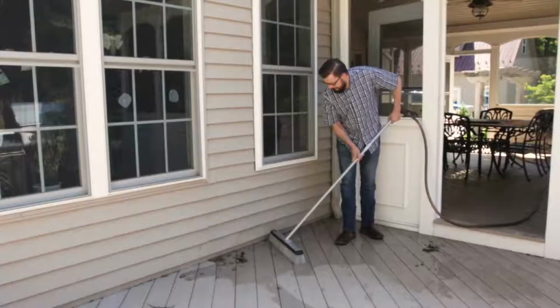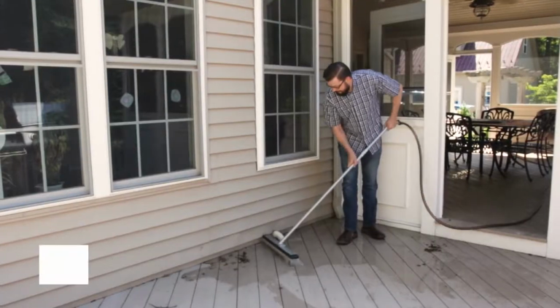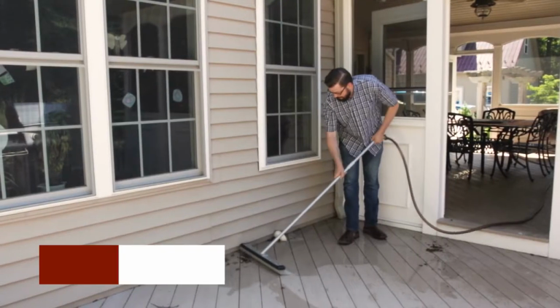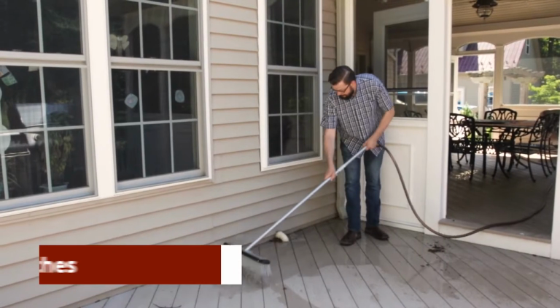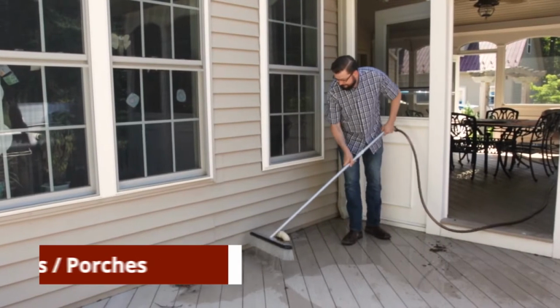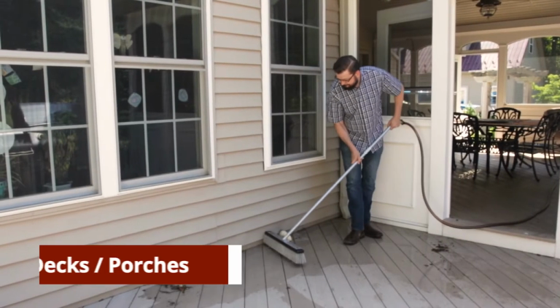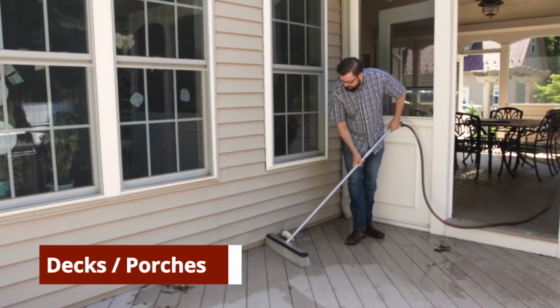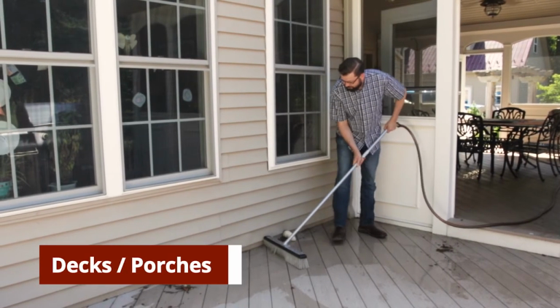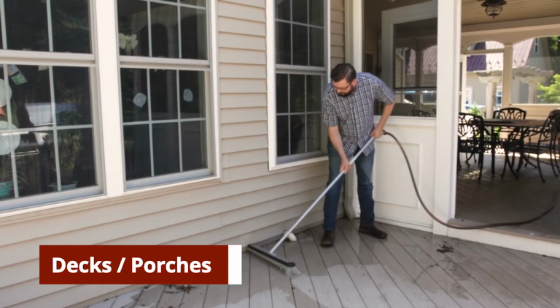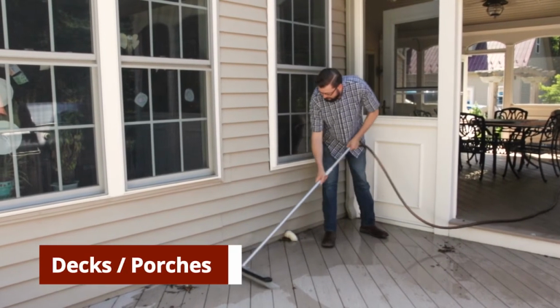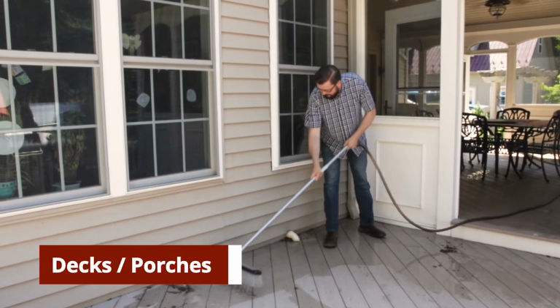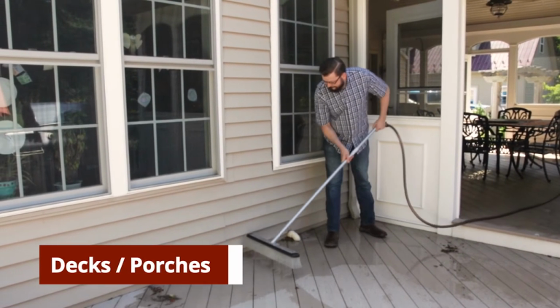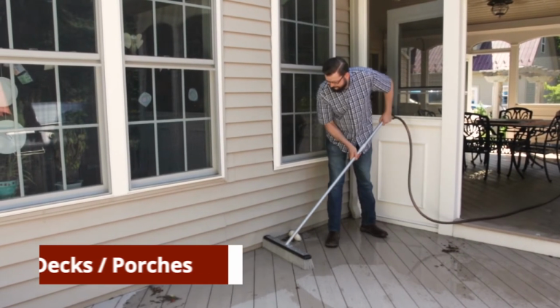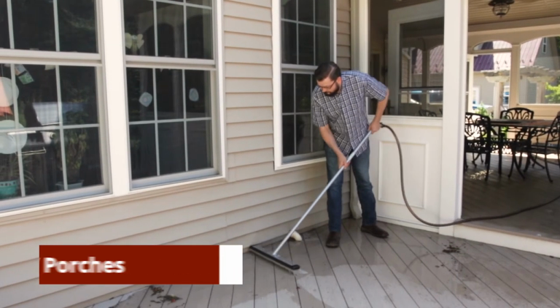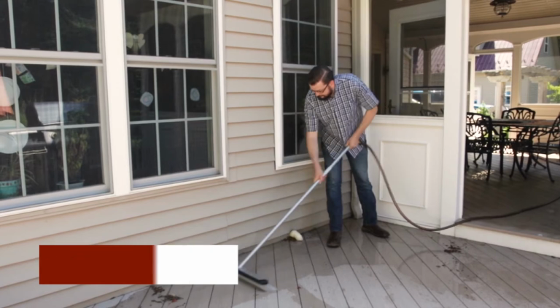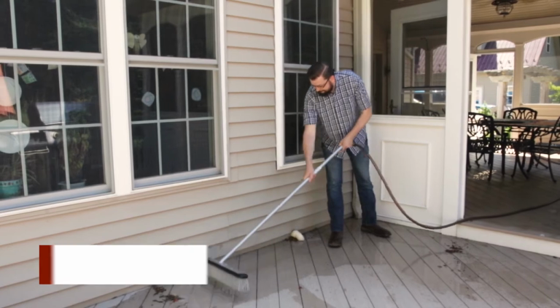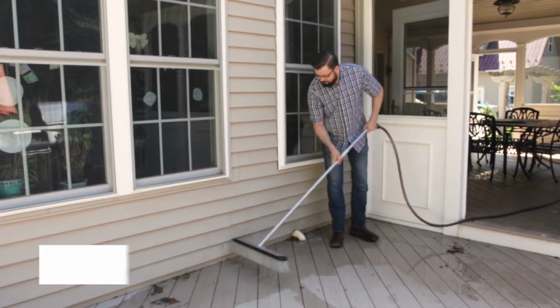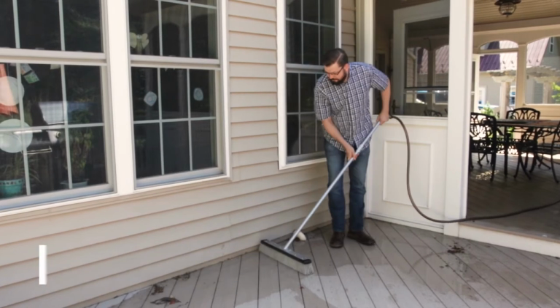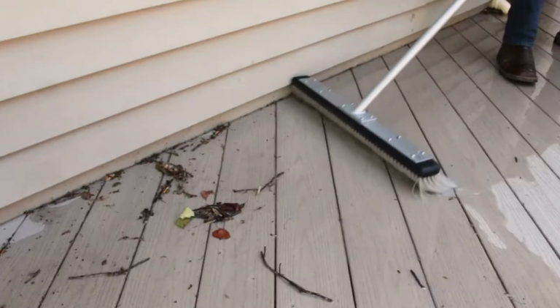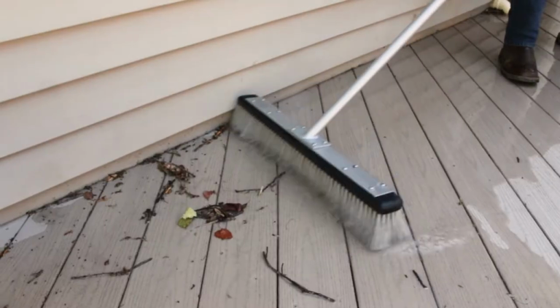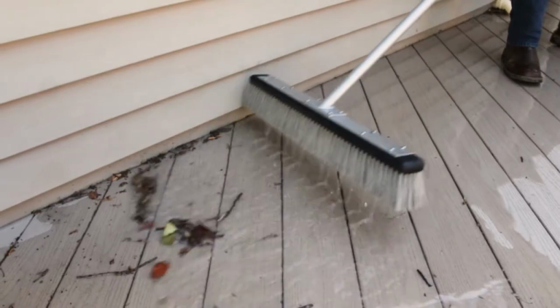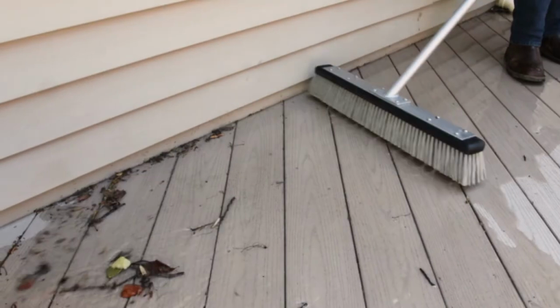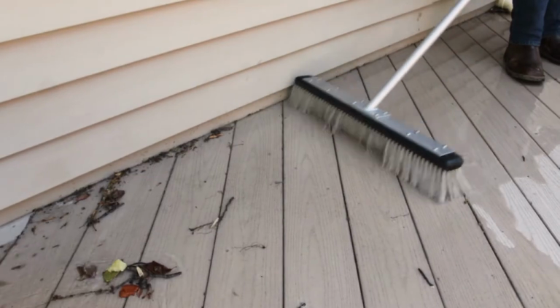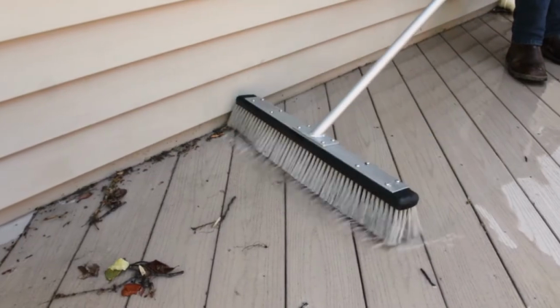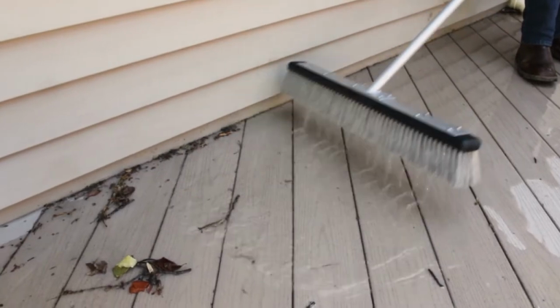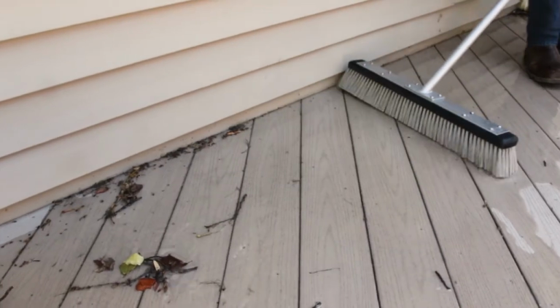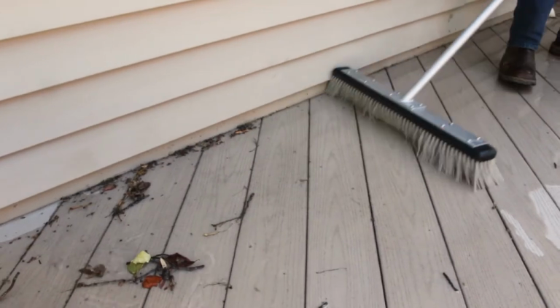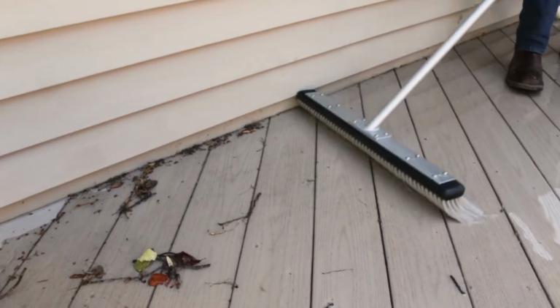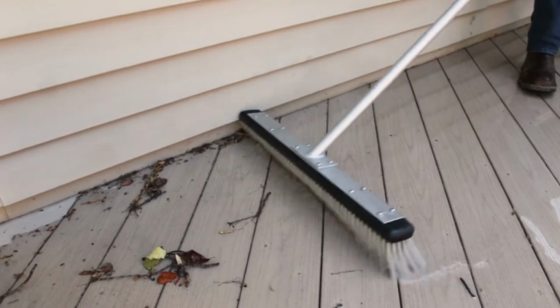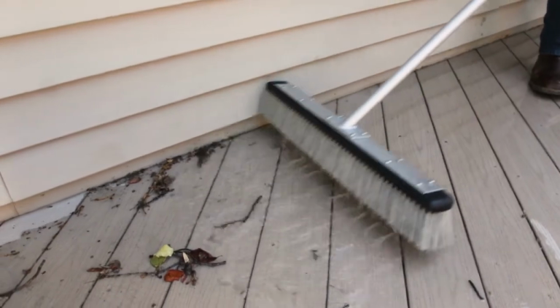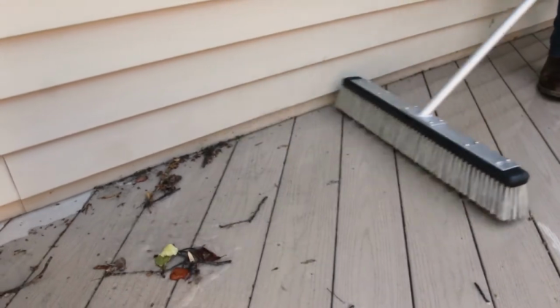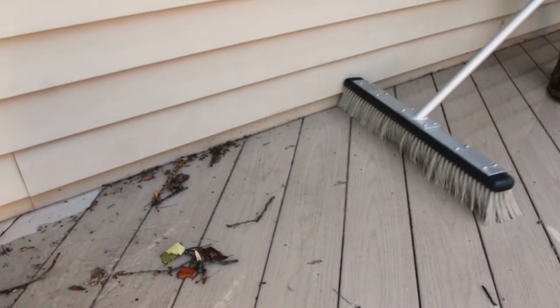The HydroBroom allows you to safely clean without the hassle of firing up a high-pressure washer. Simply connect to your water hose and start cleaning within seconds.